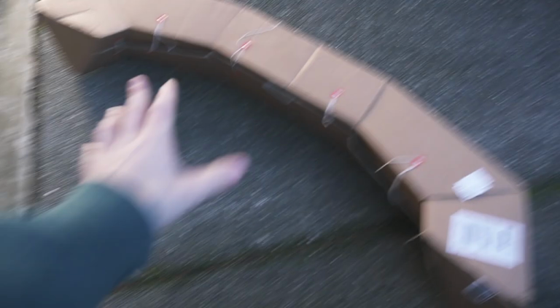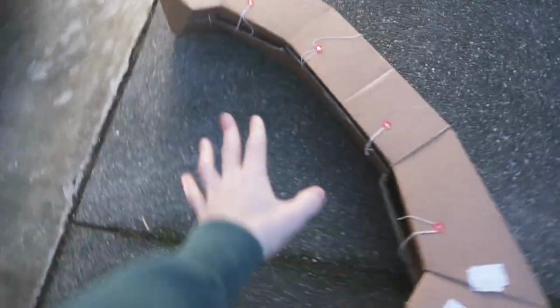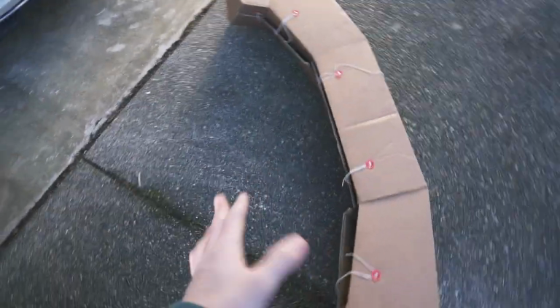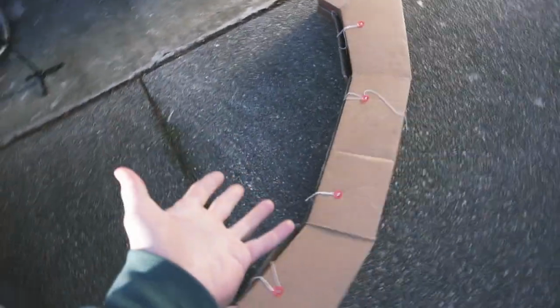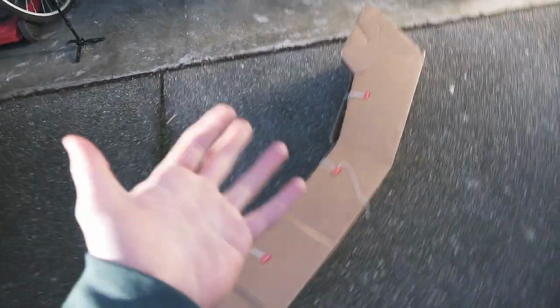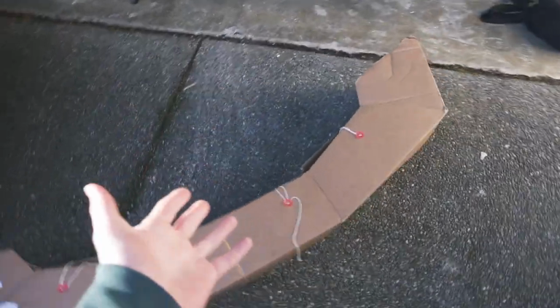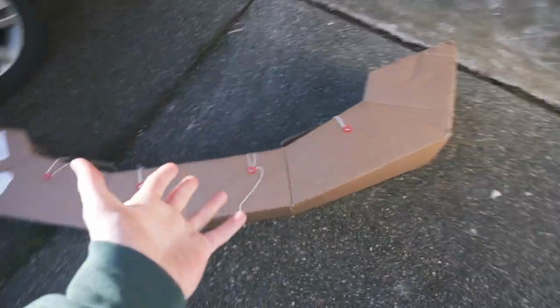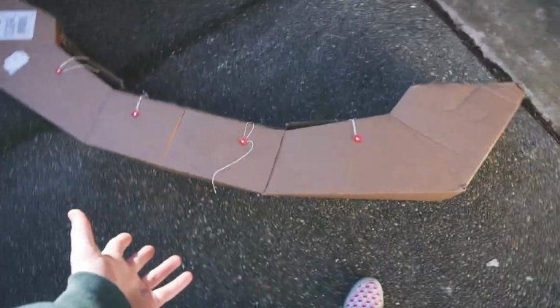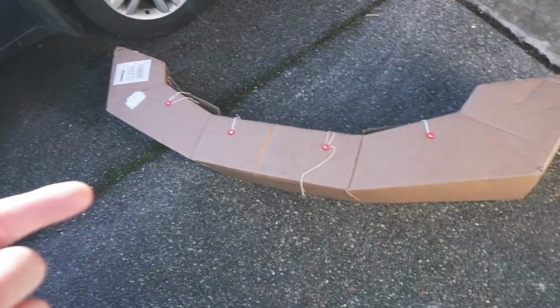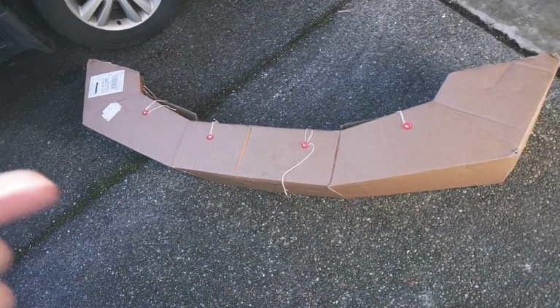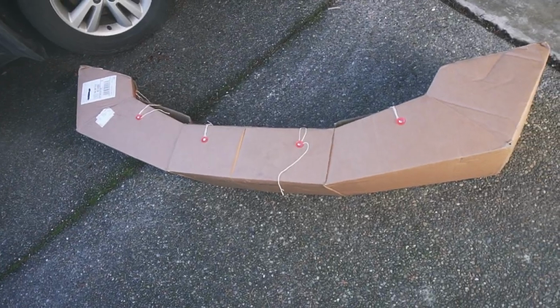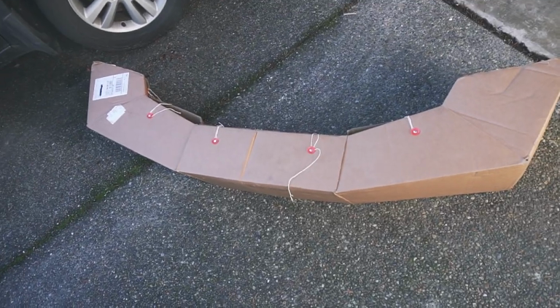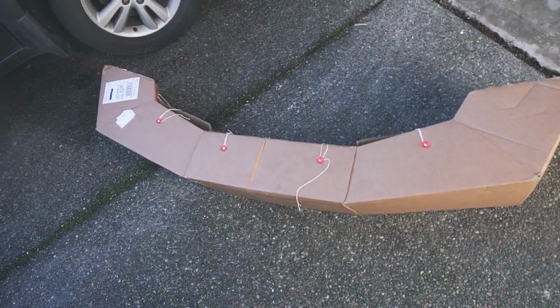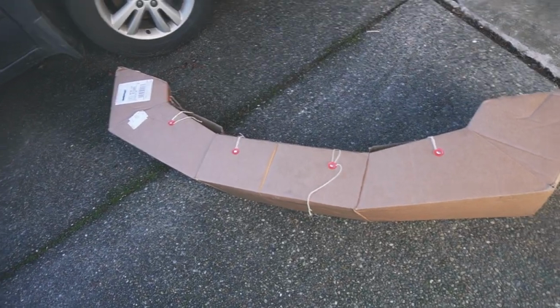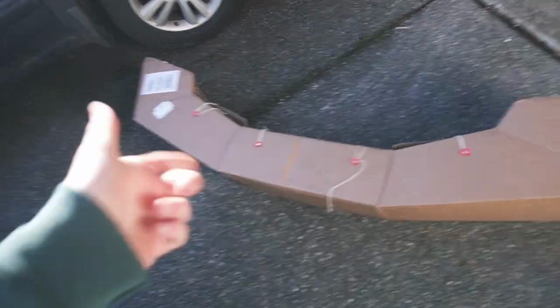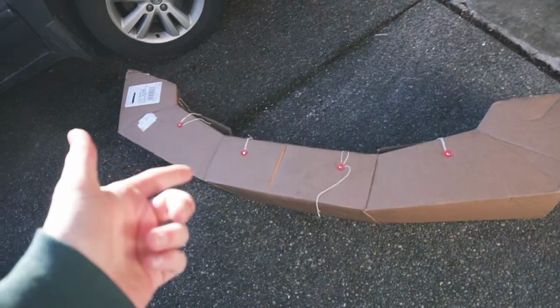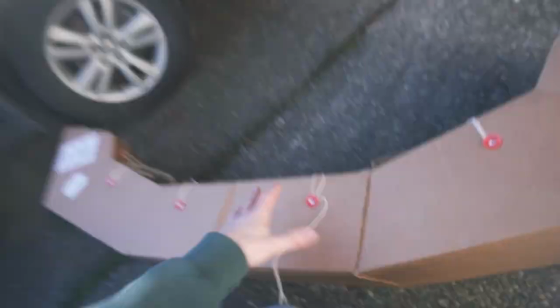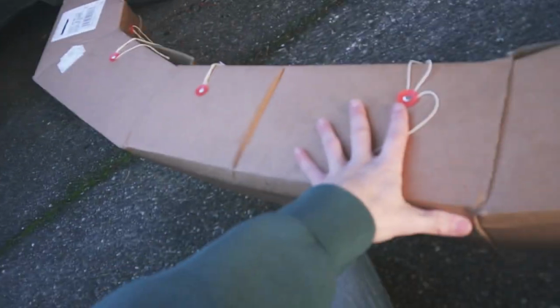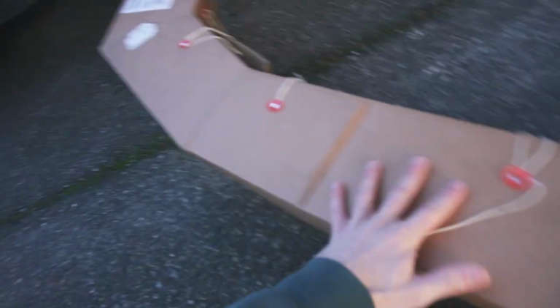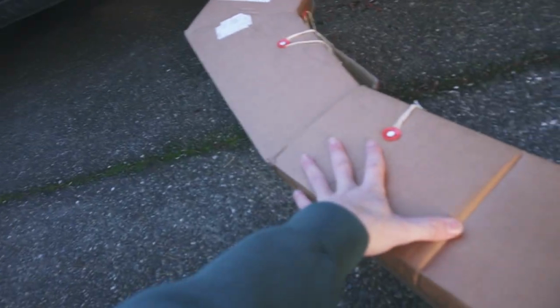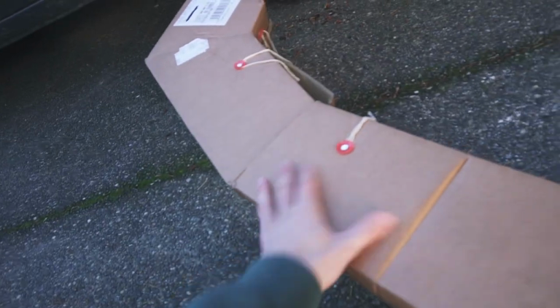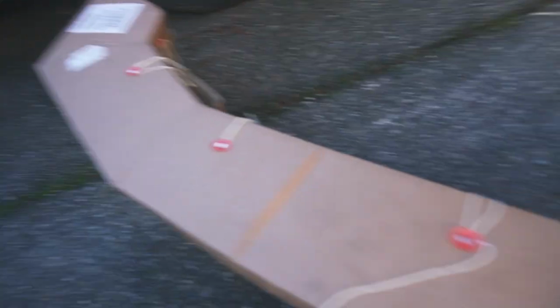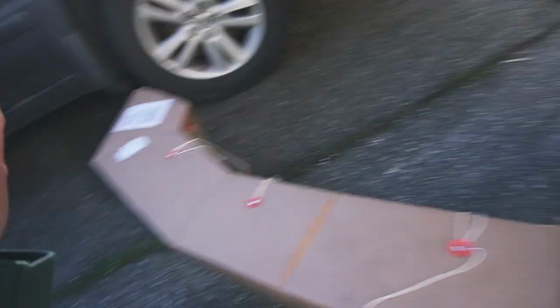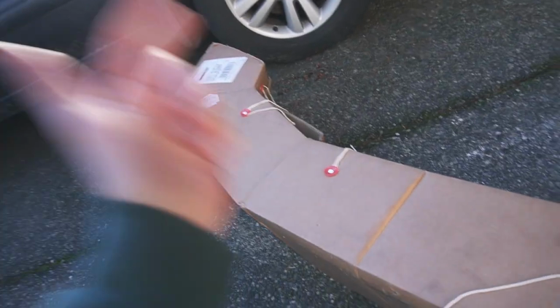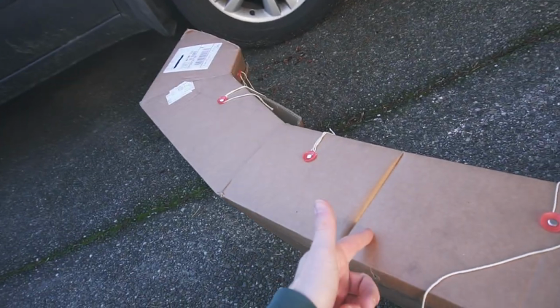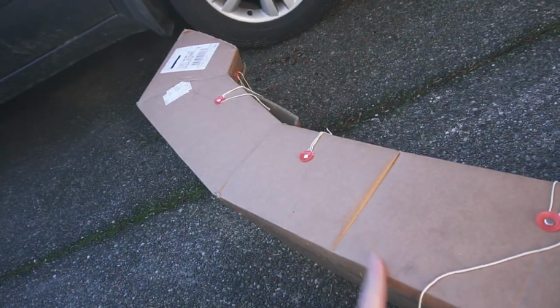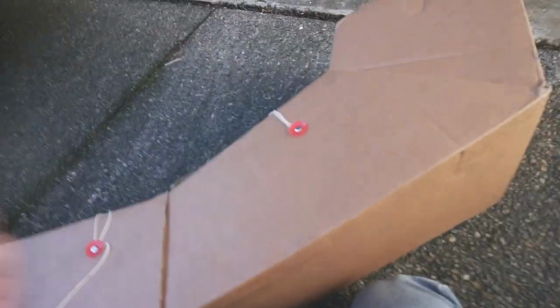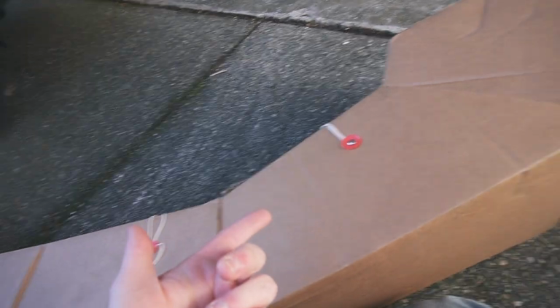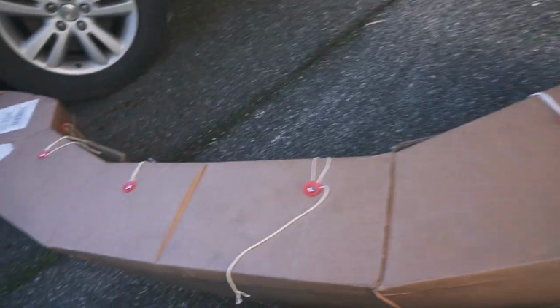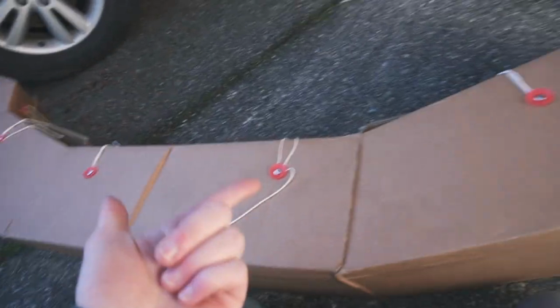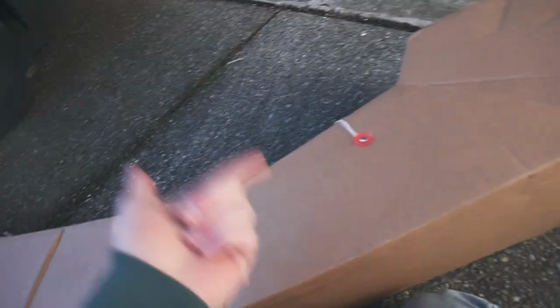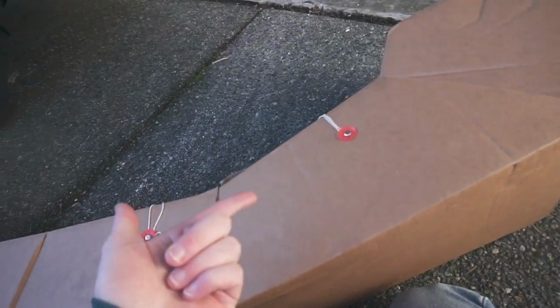It came packaged in an honestly surprisingly nice box. Given how cheap it is, I was definitely expecting the world's worst packaging job. But this feels like a pretty useful box to have around — I'm probably going to keep my old bumper in it, so I'm going to try my best to preserve the box as I unbox it.